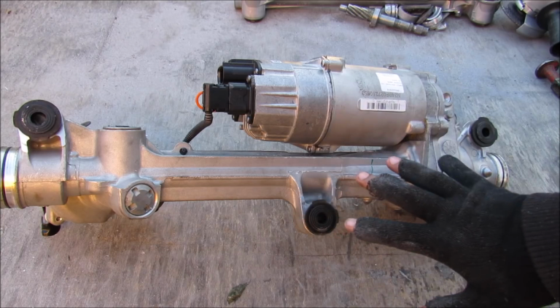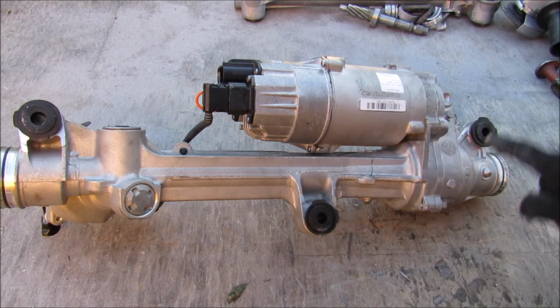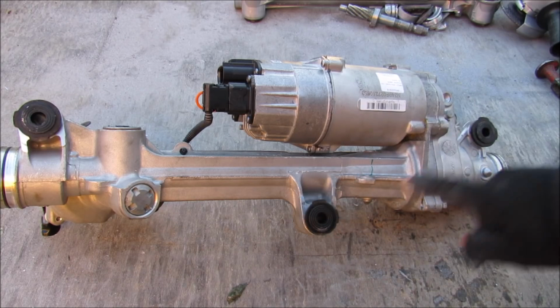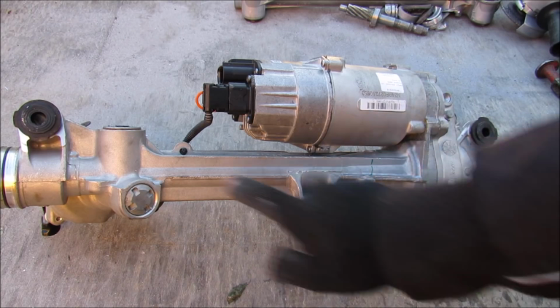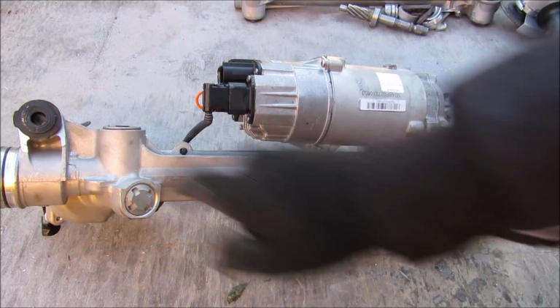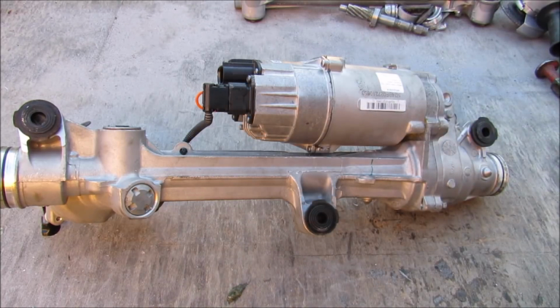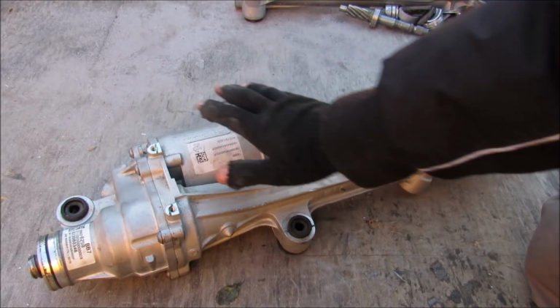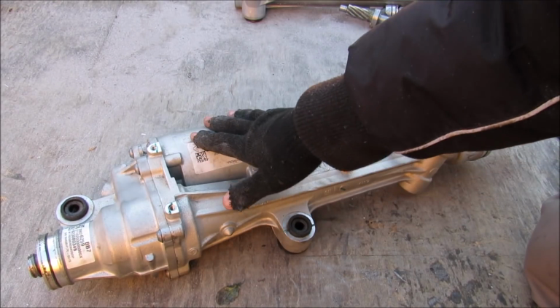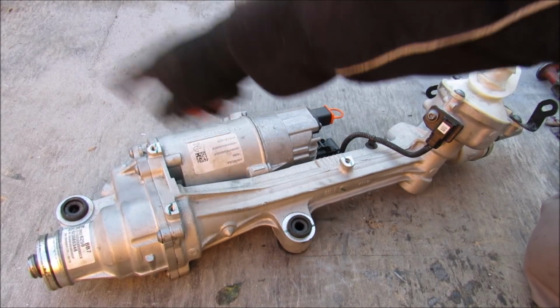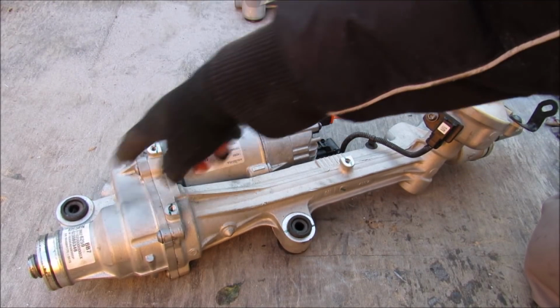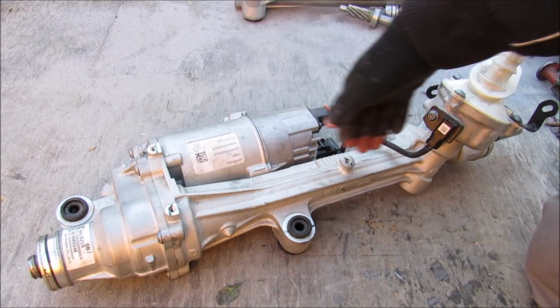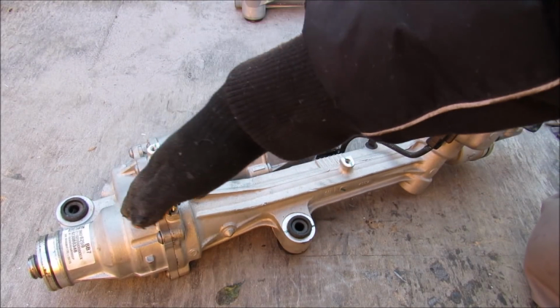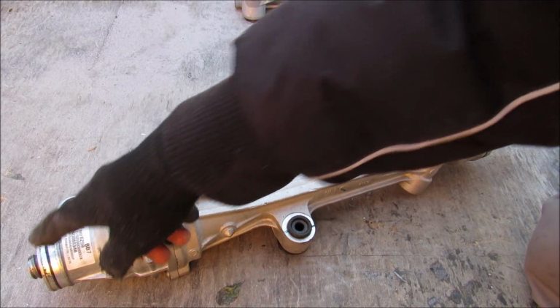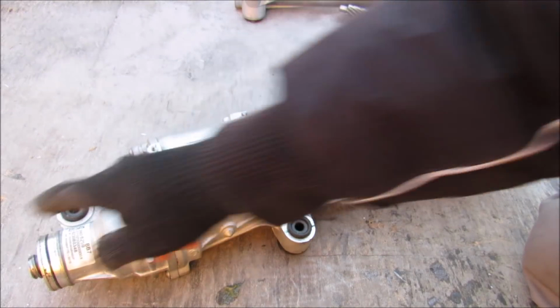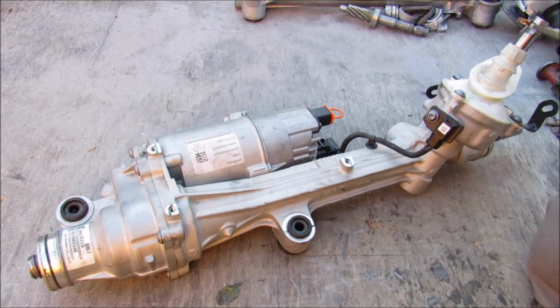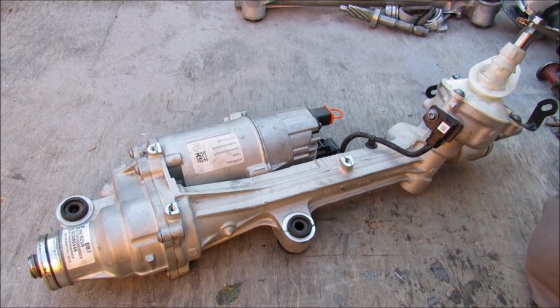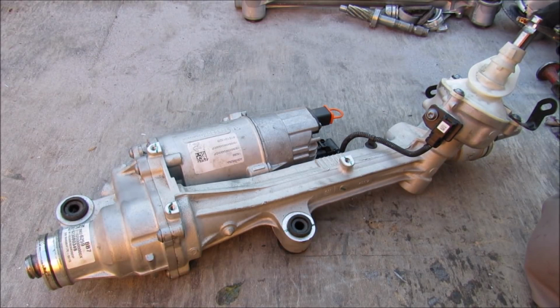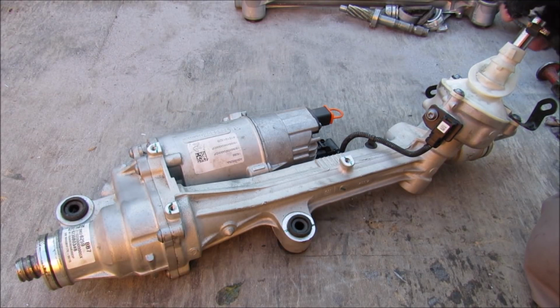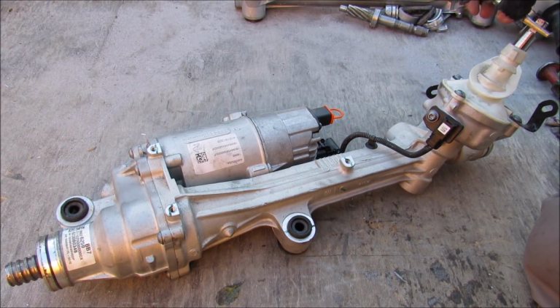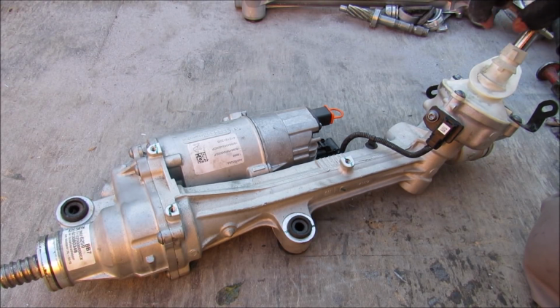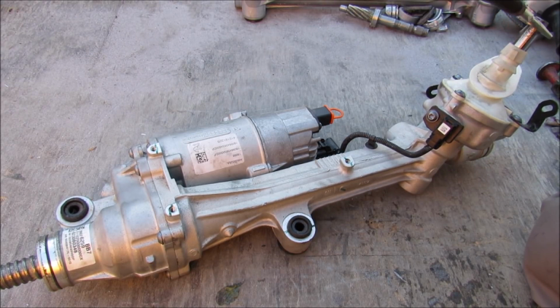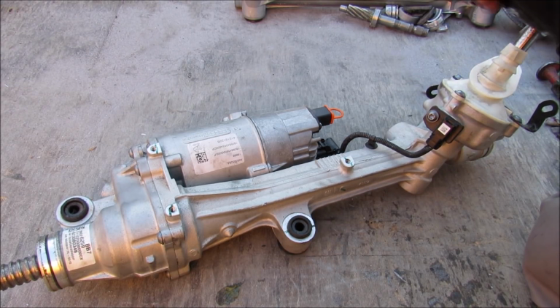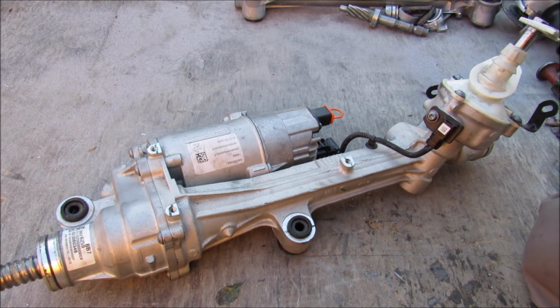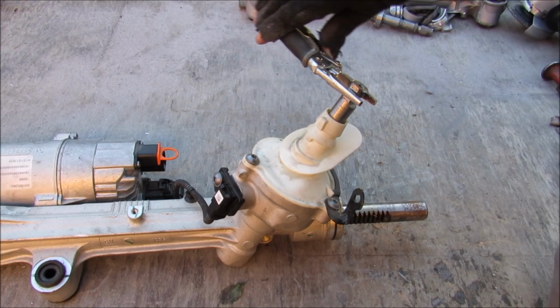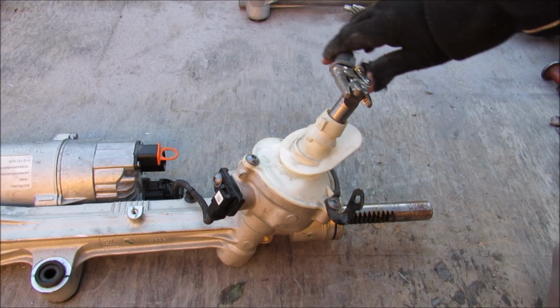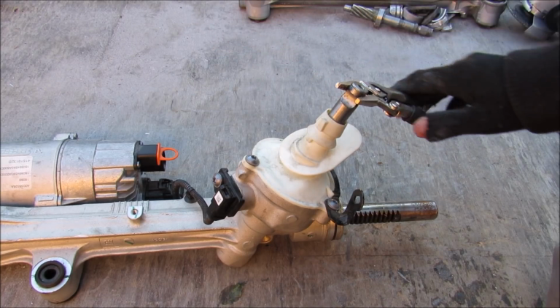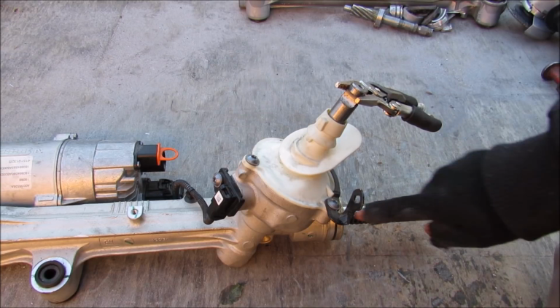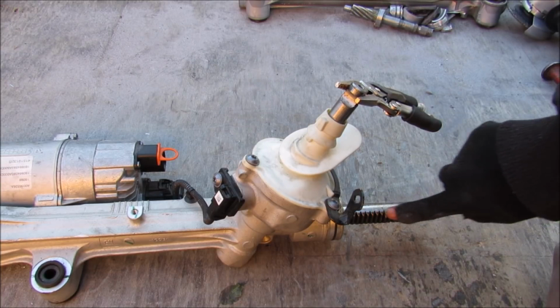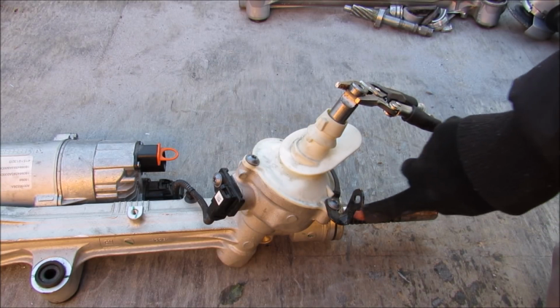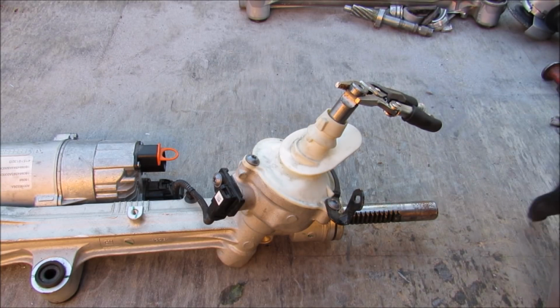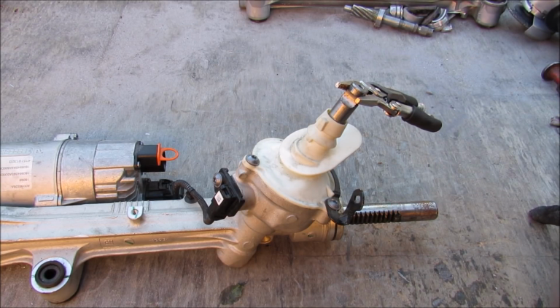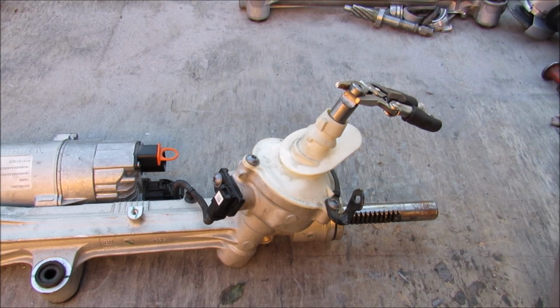This steering rack uses three bushings to mount to the subframe. Over on this side we've got the motor where it connects to the rack, and then you've got the output shaft, which is actually a little spiral gear. As a comparison, as you move the shaft on the other side it's got linear teeth — which is pretty cool.